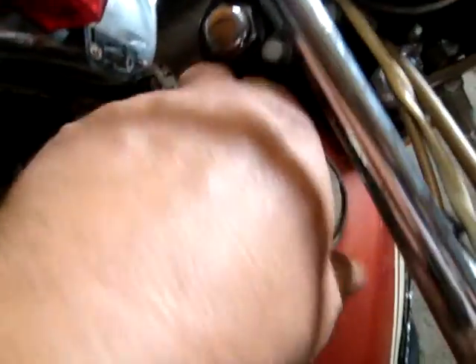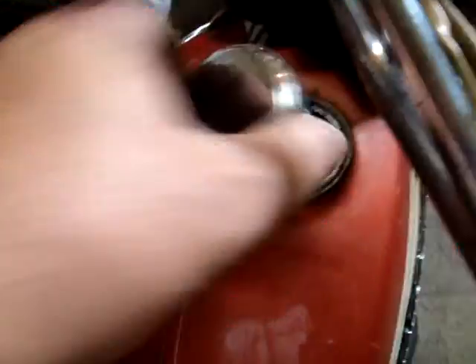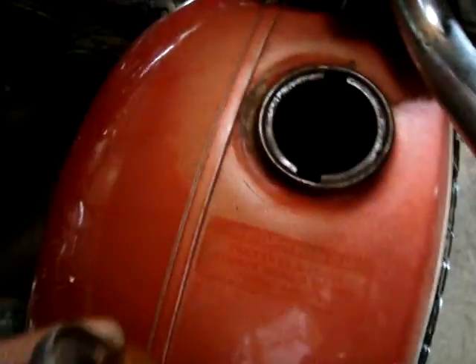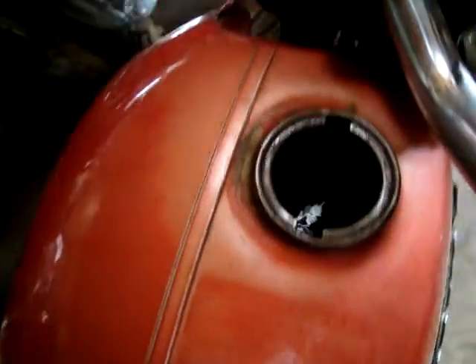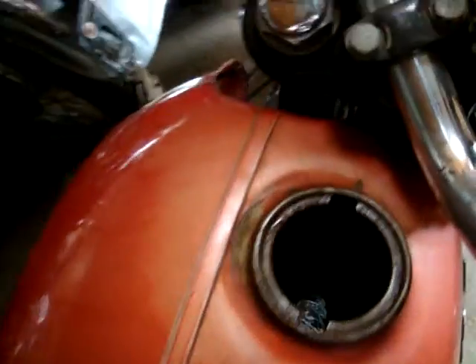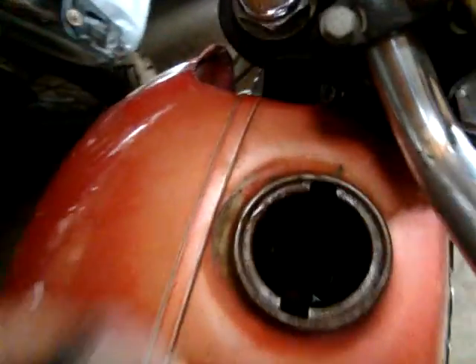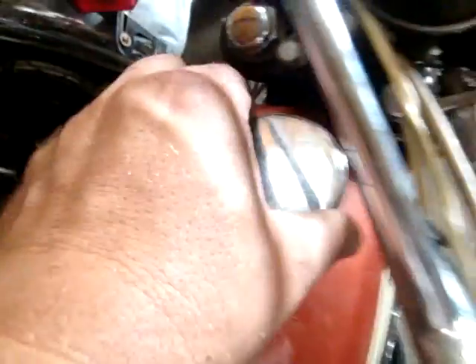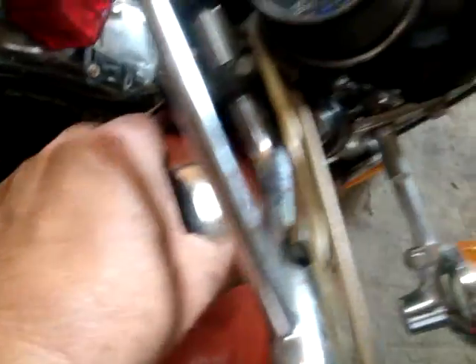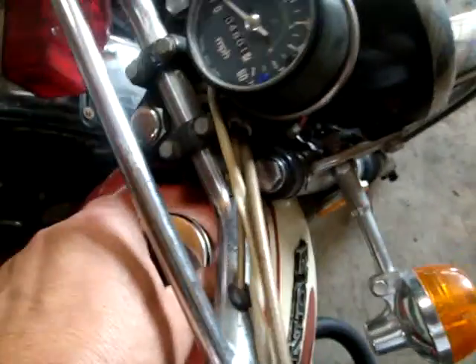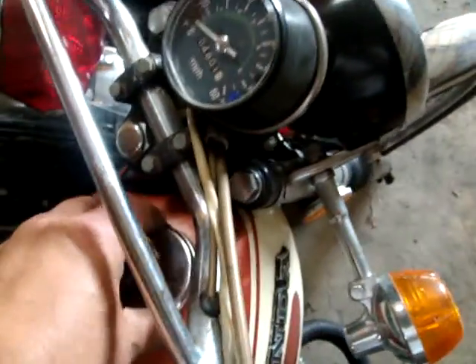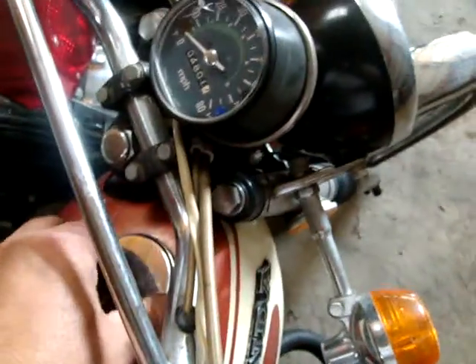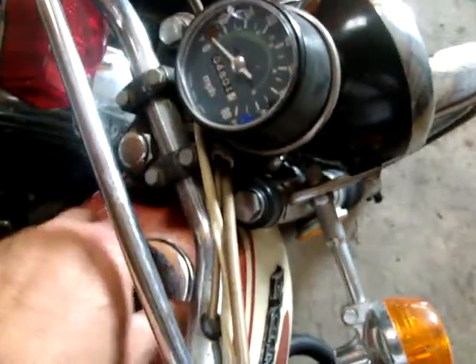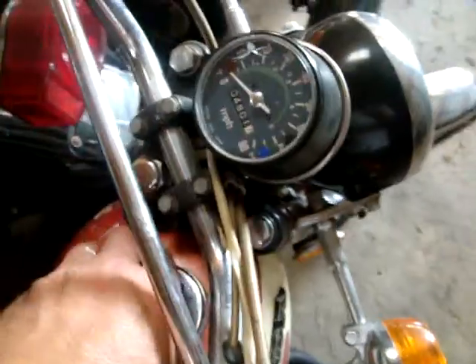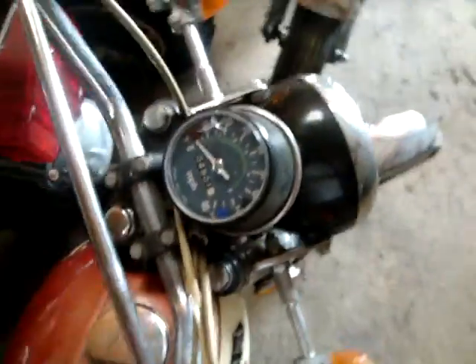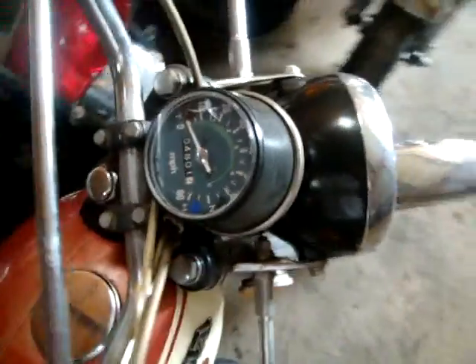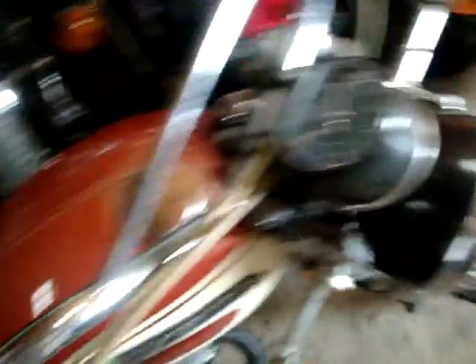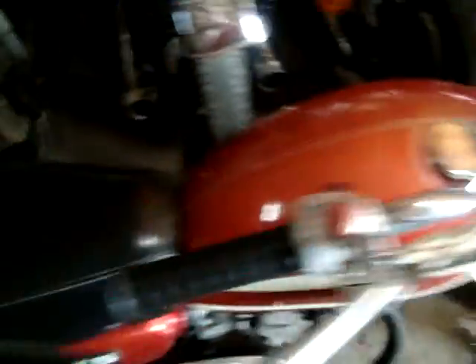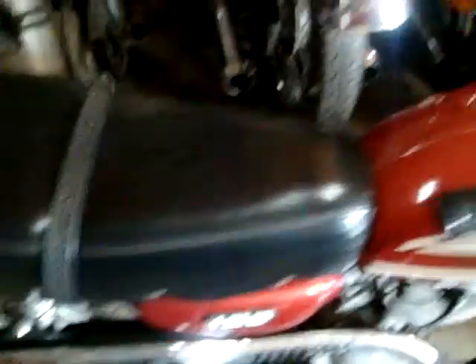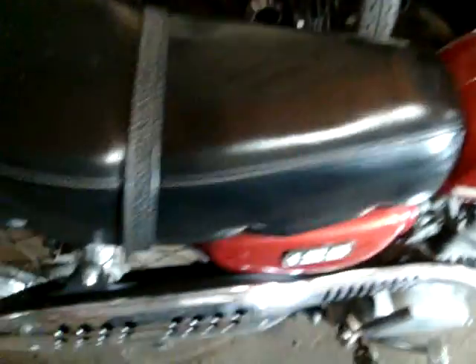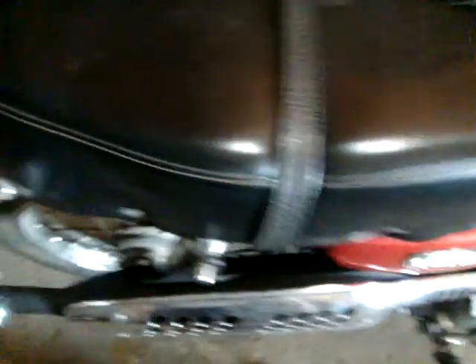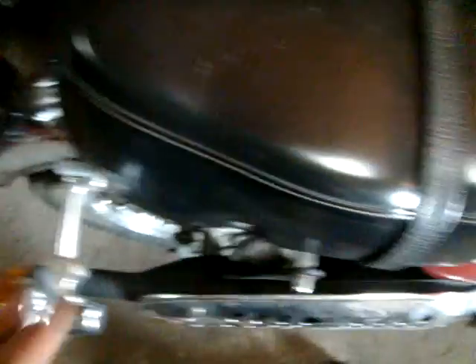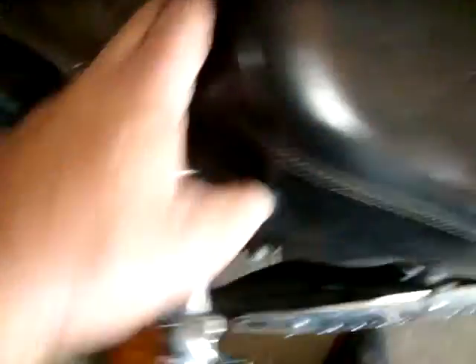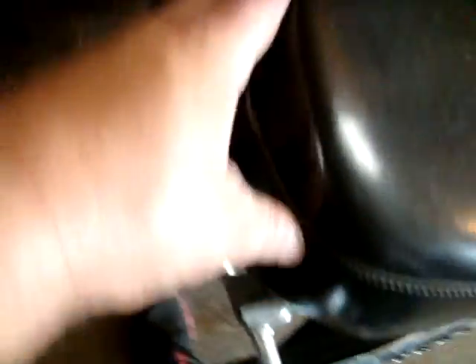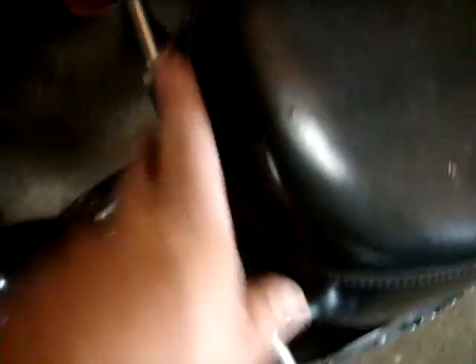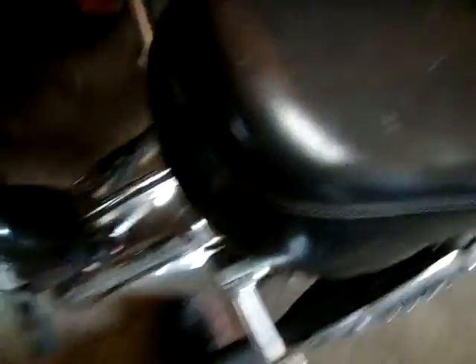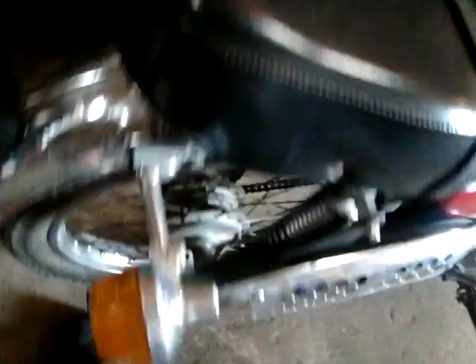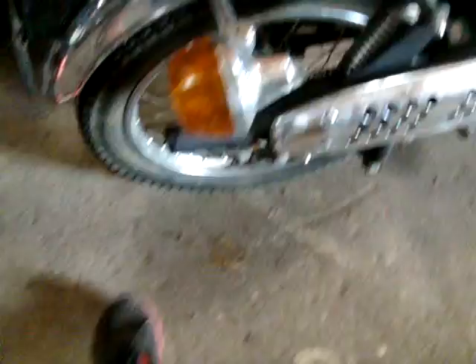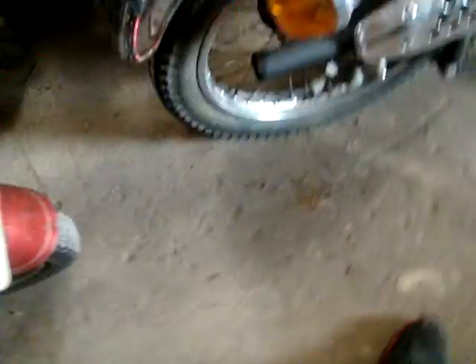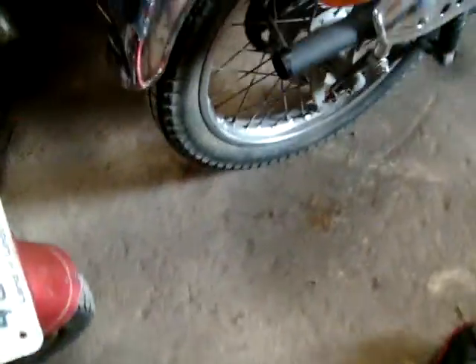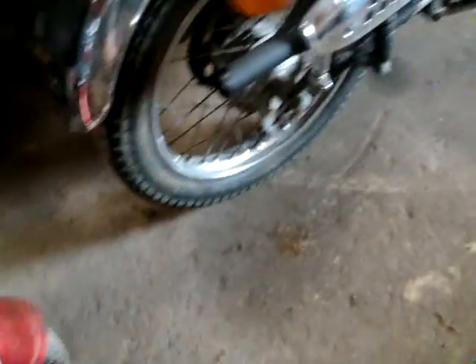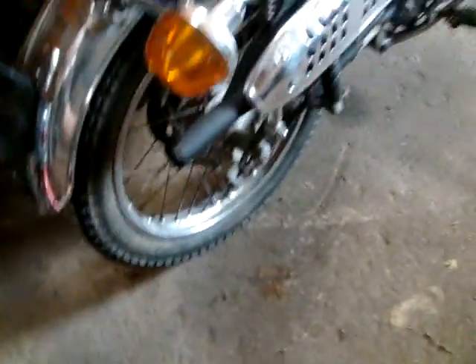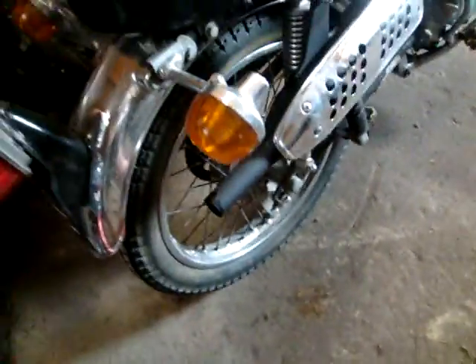4,800 miles. Full of gas because I was riding it. It's got a title. Seat's been recovered — decent job though.